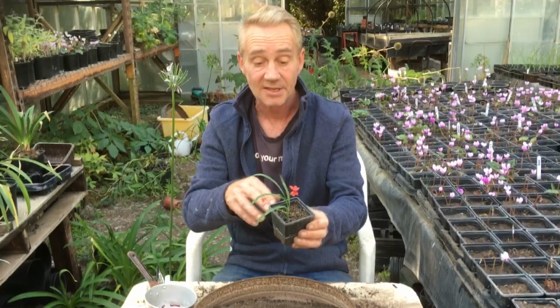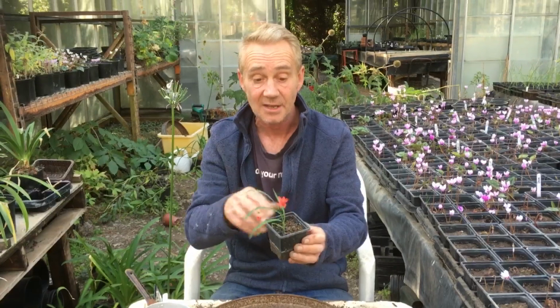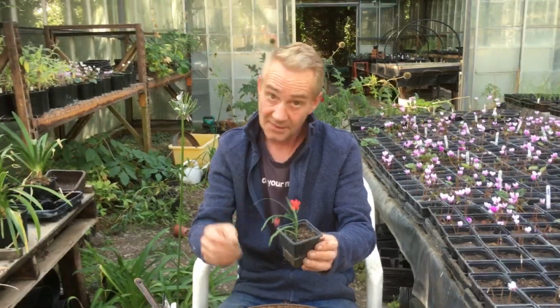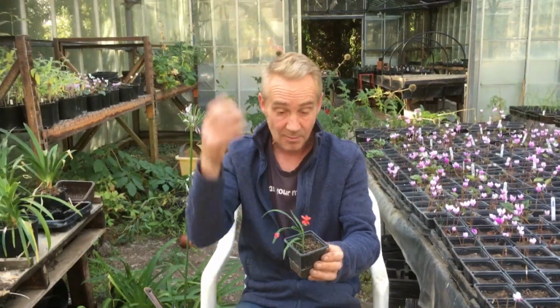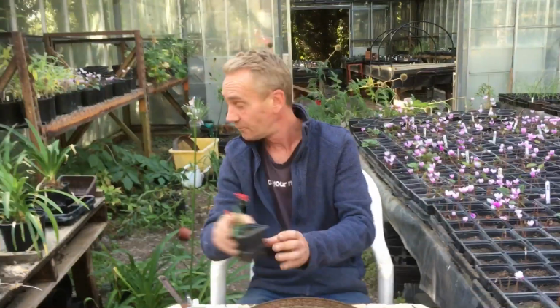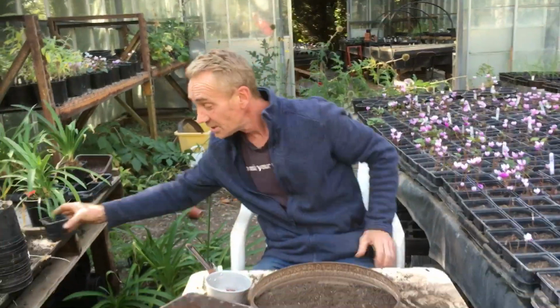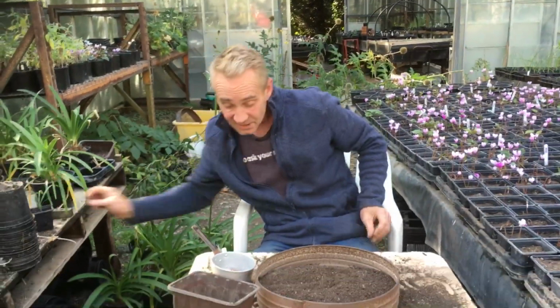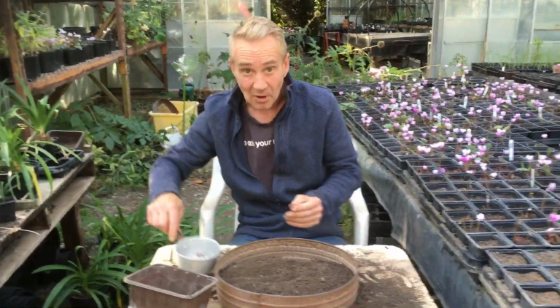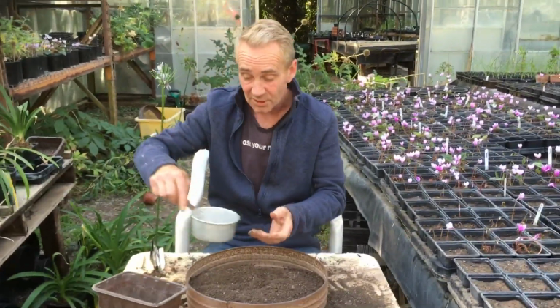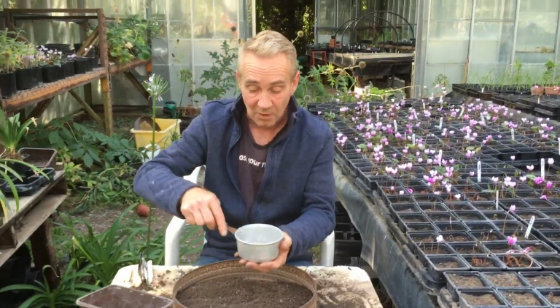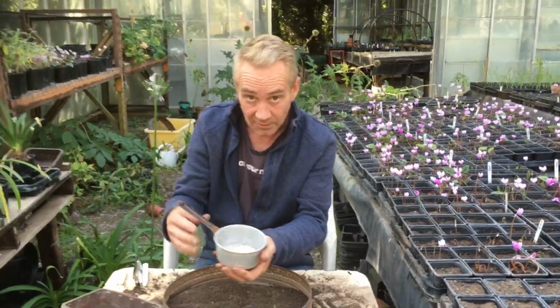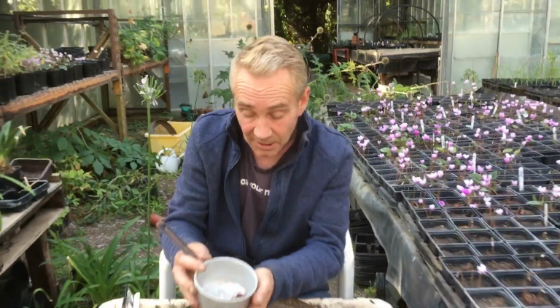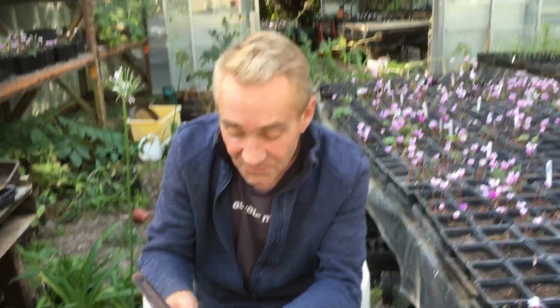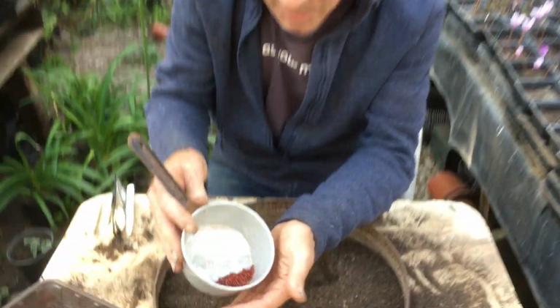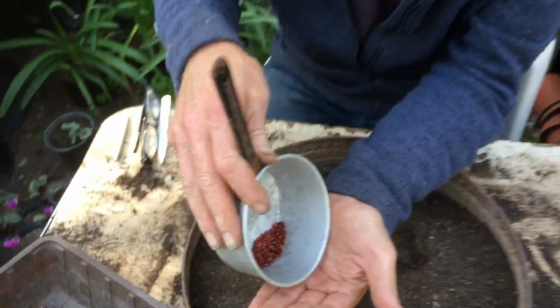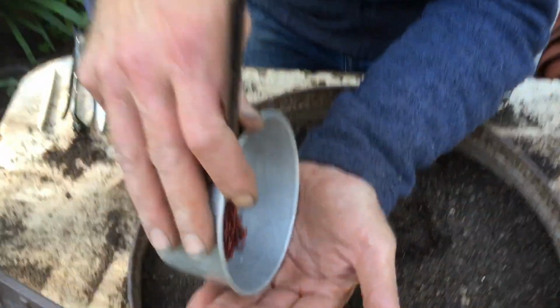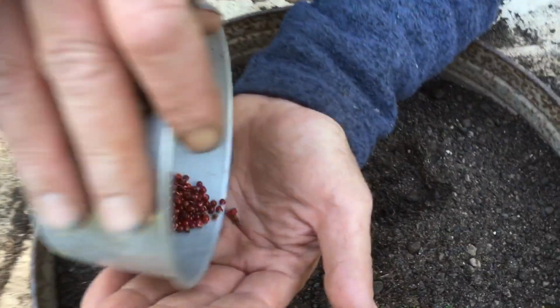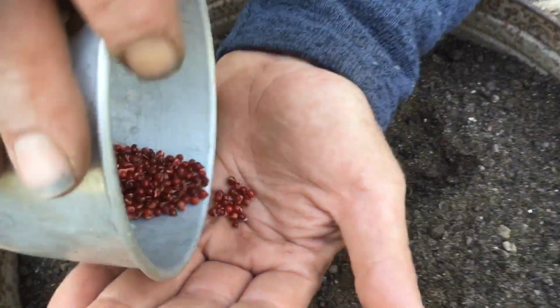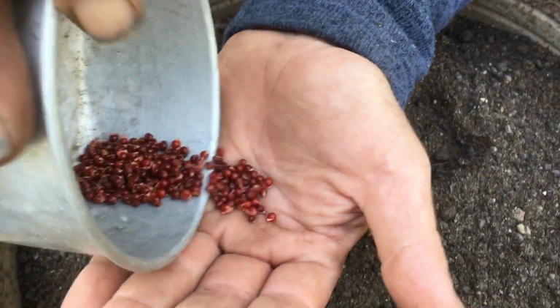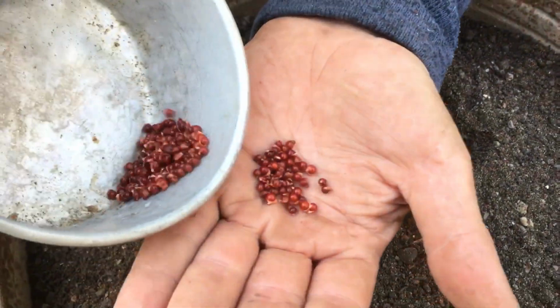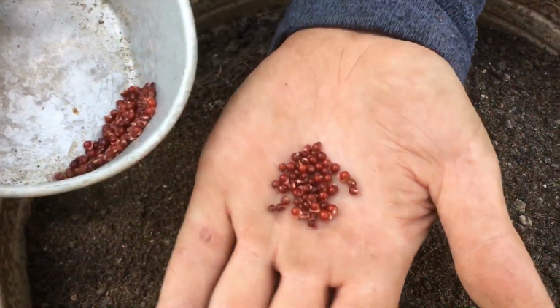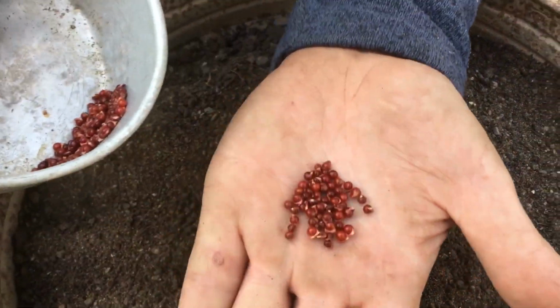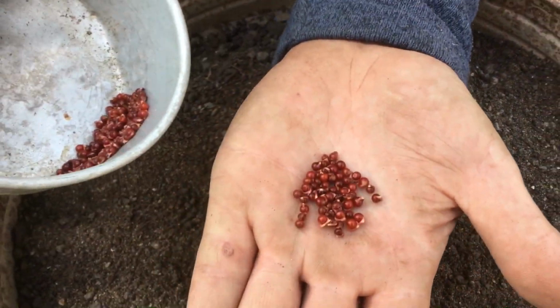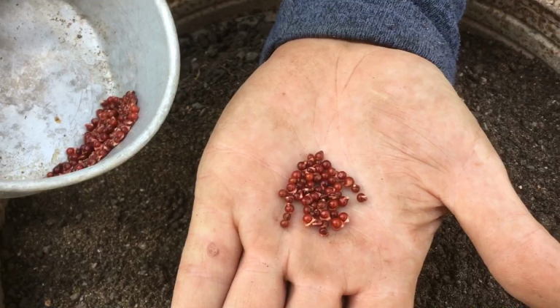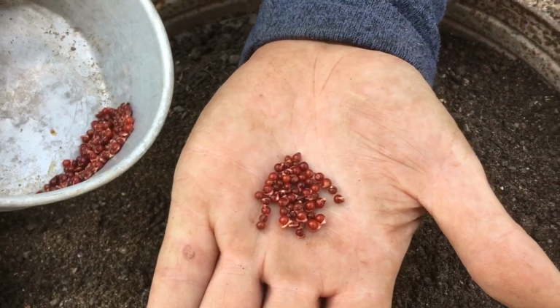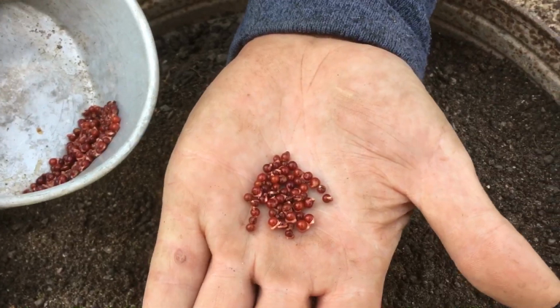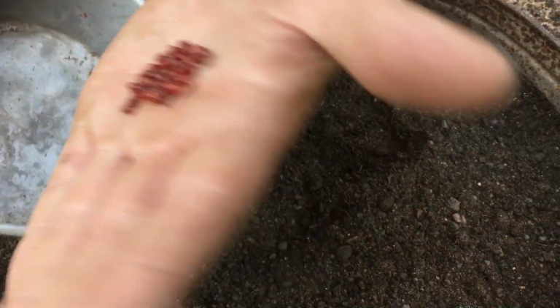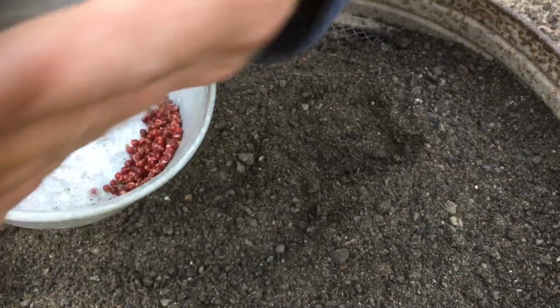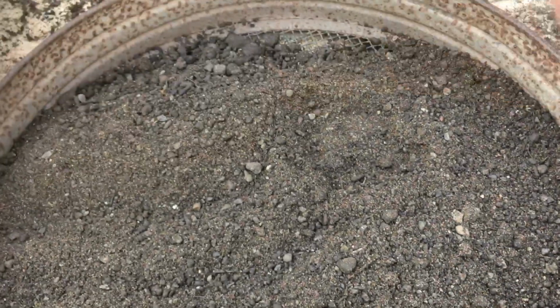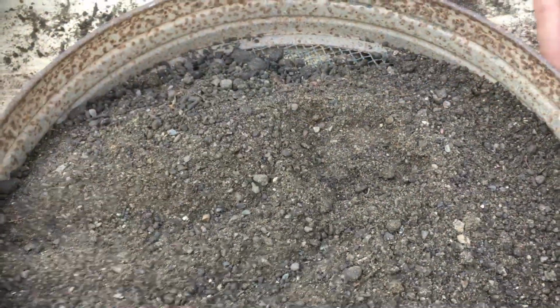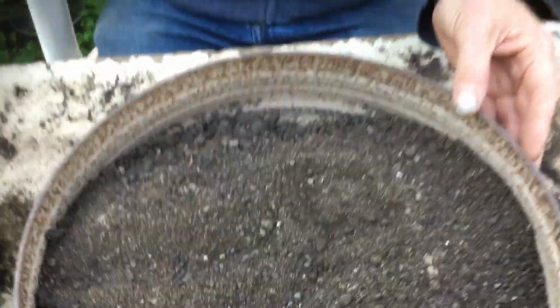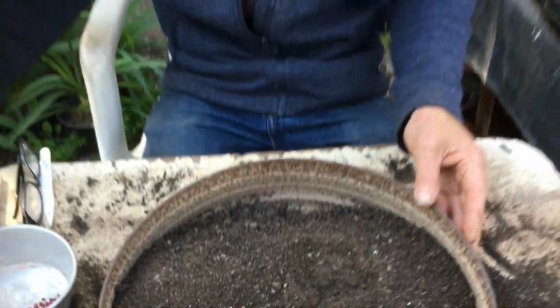I'll just pop that over there. They die back to nothing at the end of the year and then come back in force. The seeds from them are beautiful — here, show the people the seeds. We collected these earlier; I did a little video on how to collect them. Look at them, they're beautiful little things, and these can be planted fresh quite nicely.